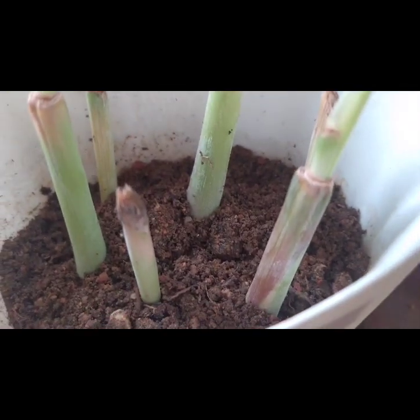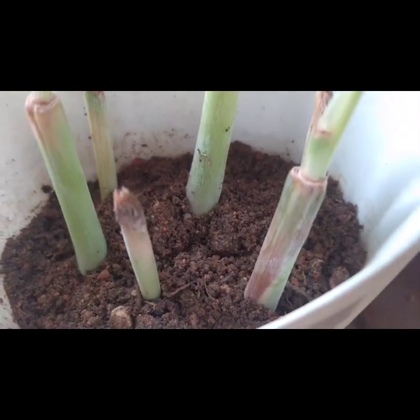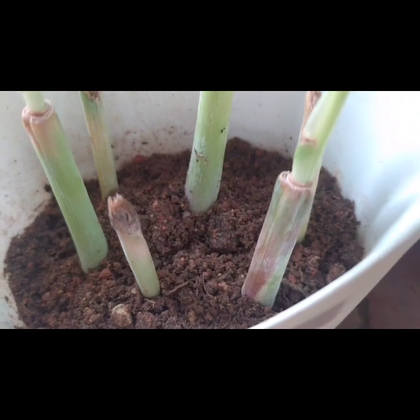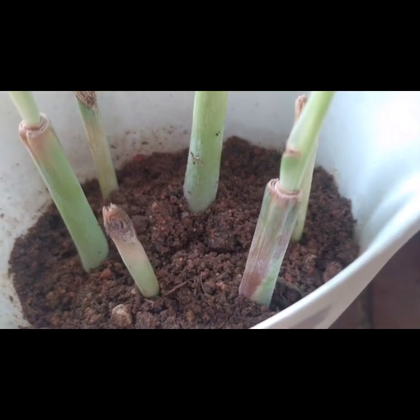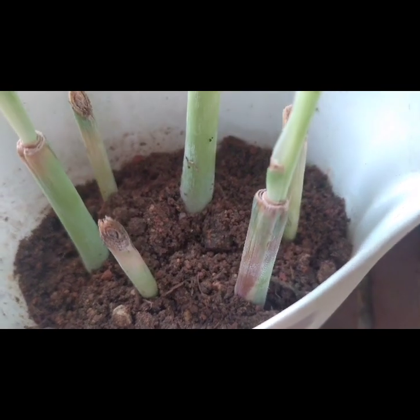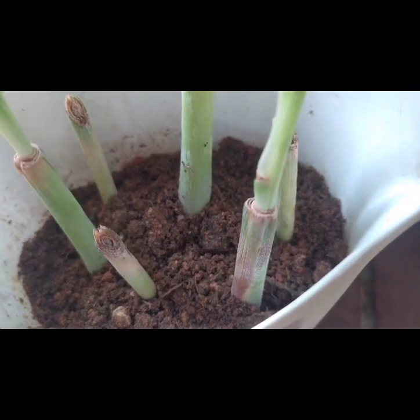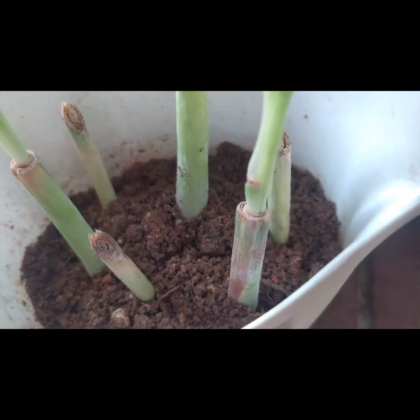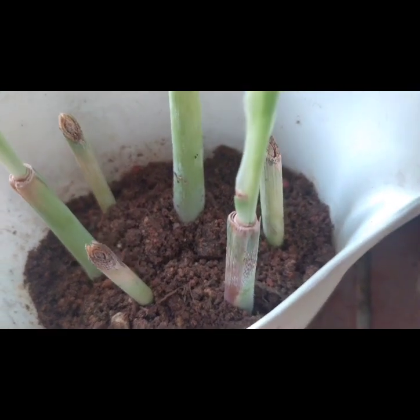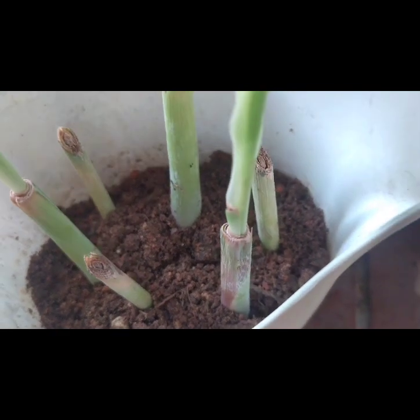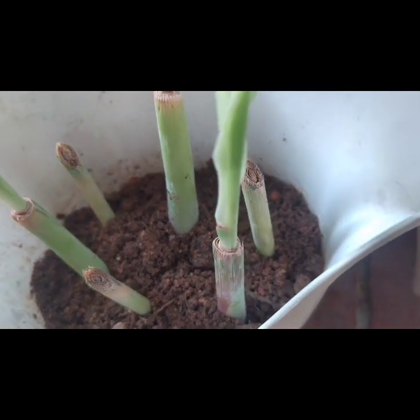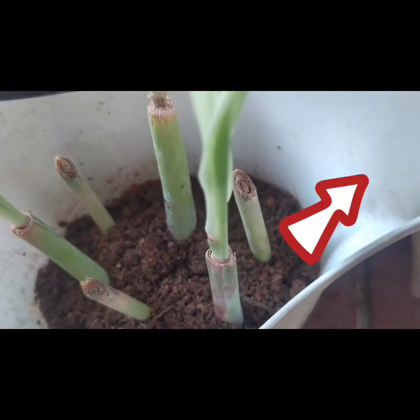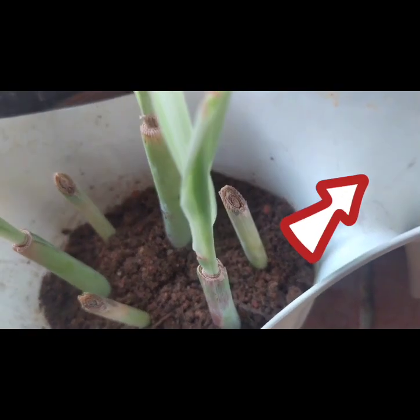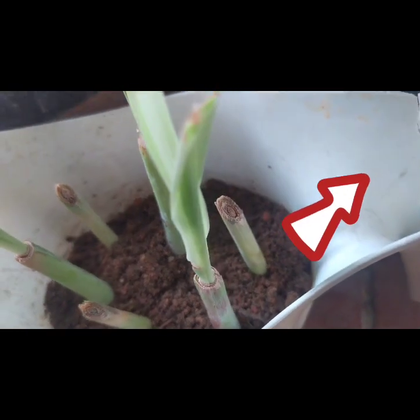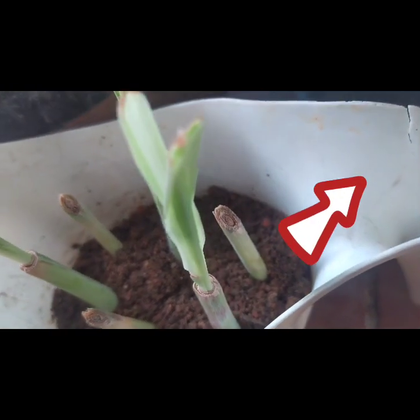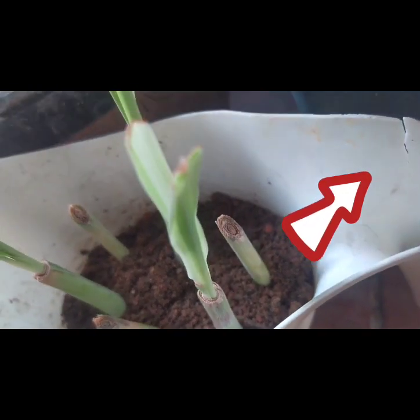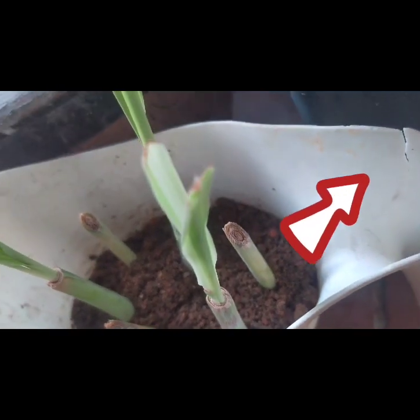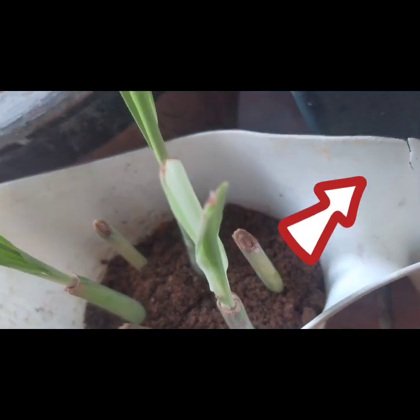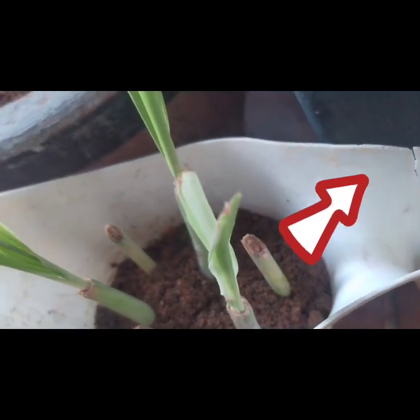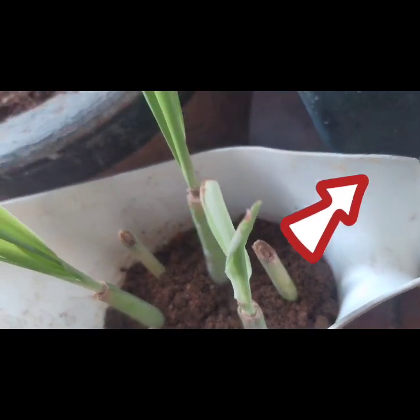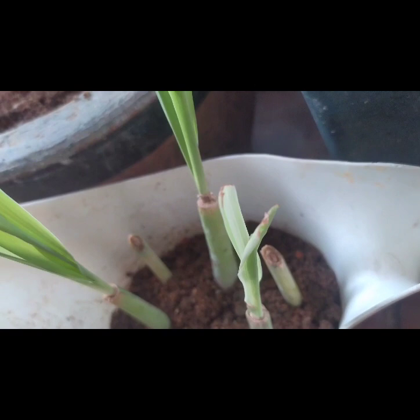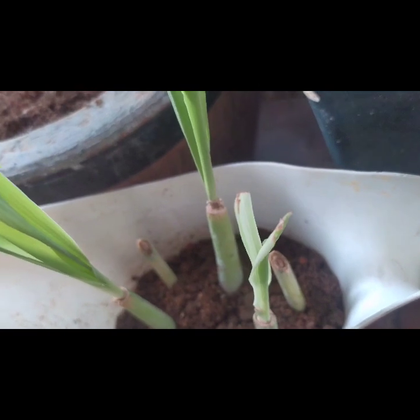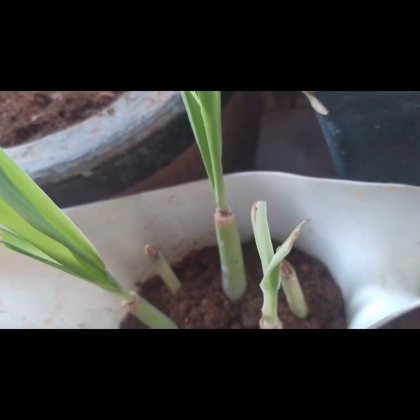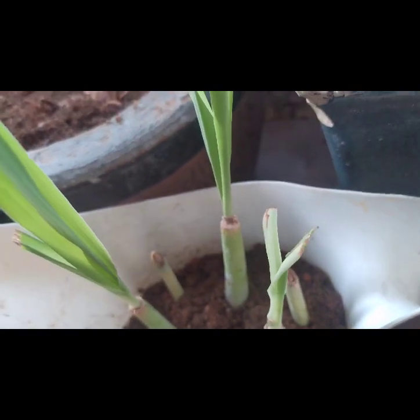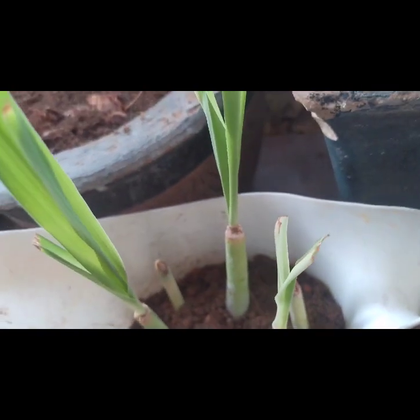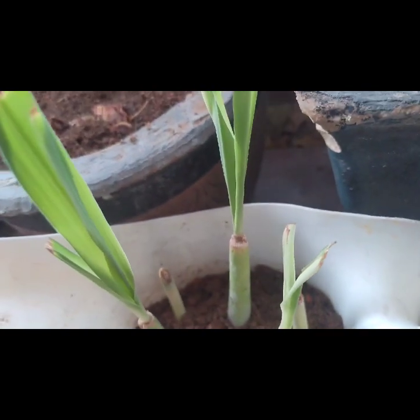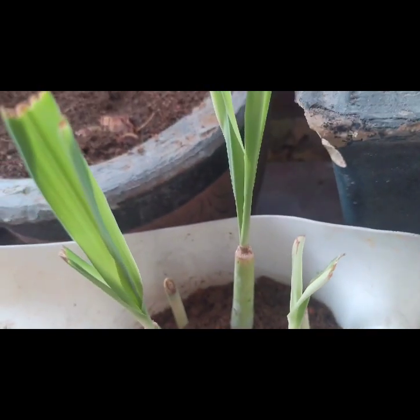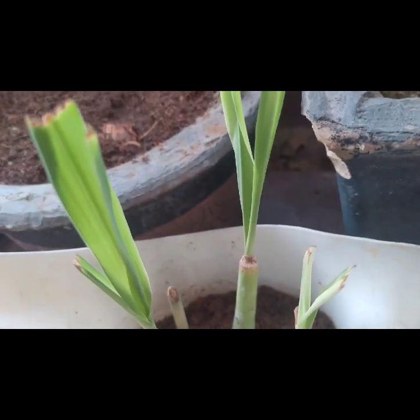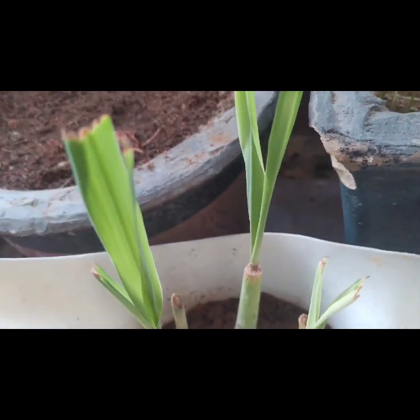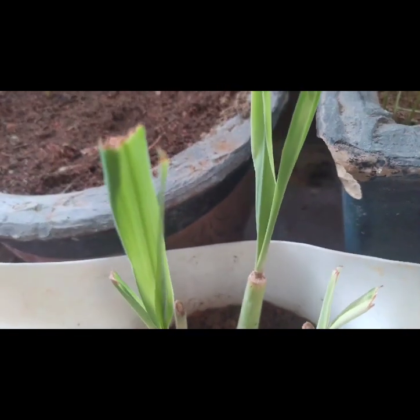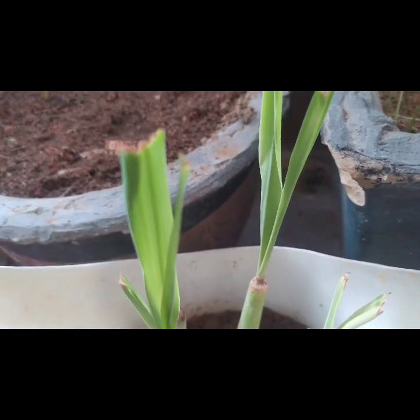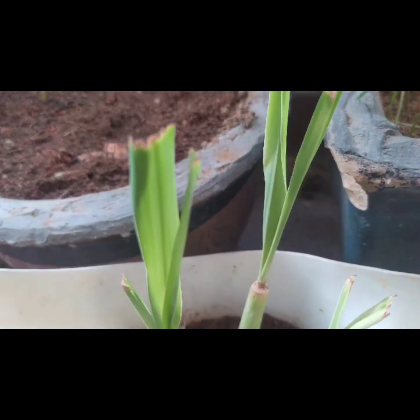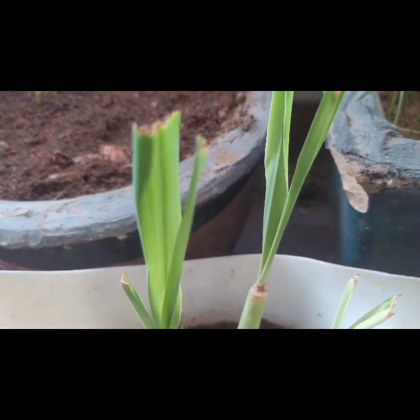This flowering pot is broken at the handle. We decided to use it to plant our lemongrass, as it suits the plant best.